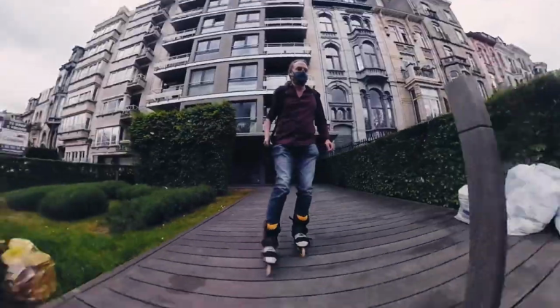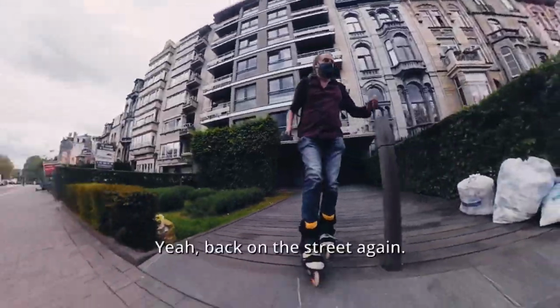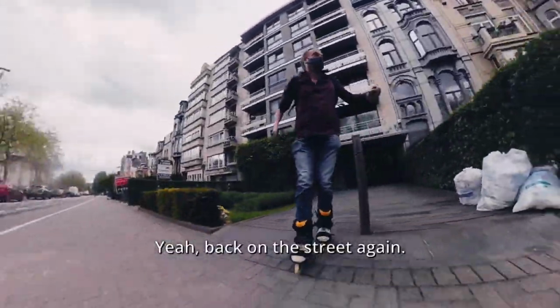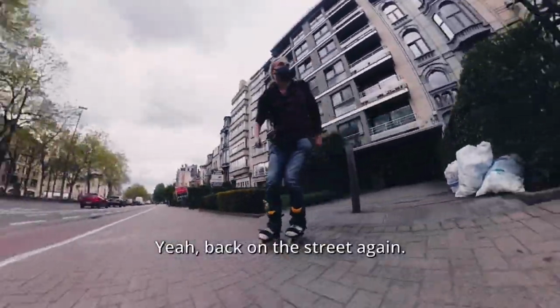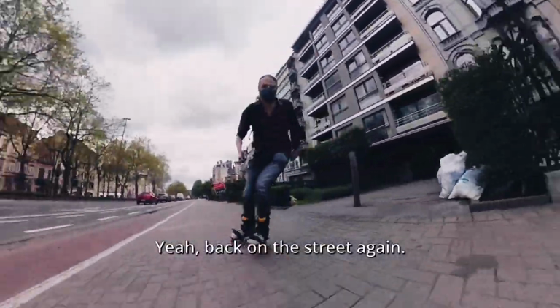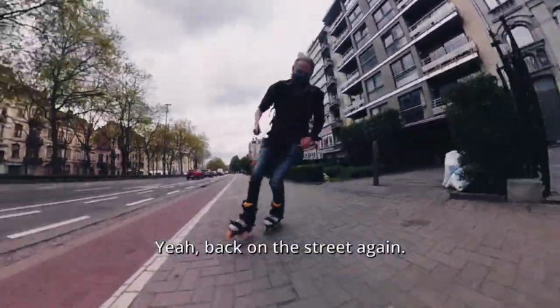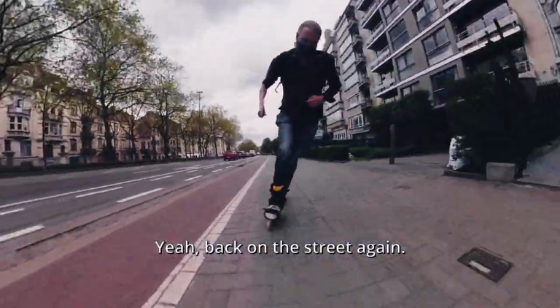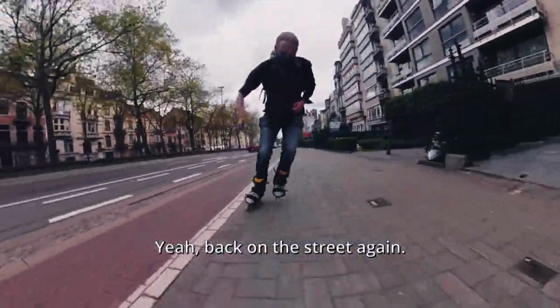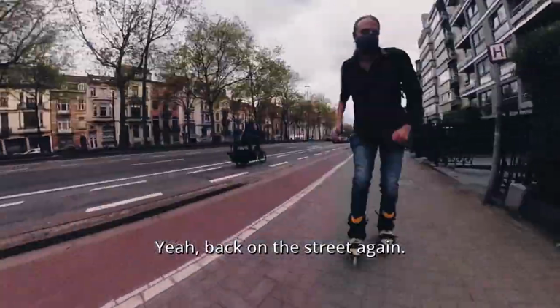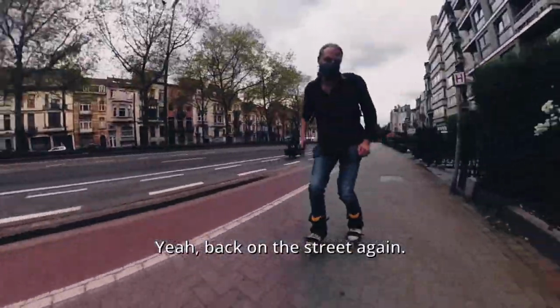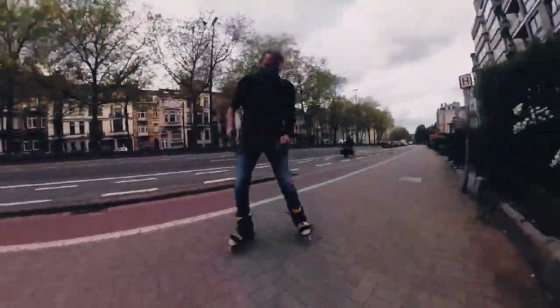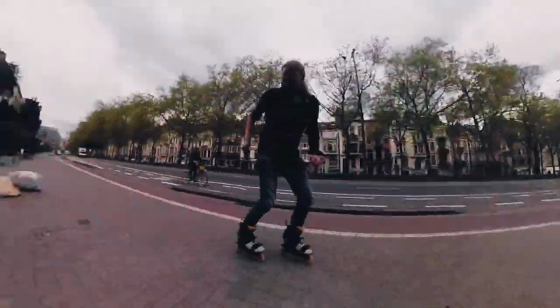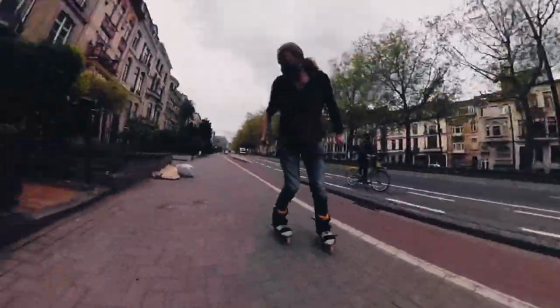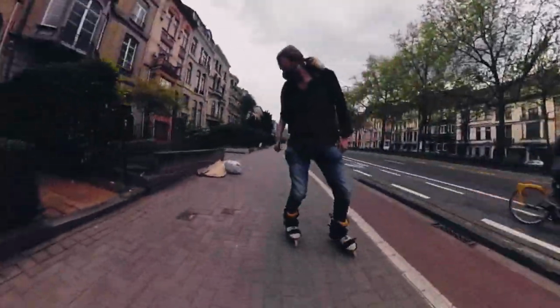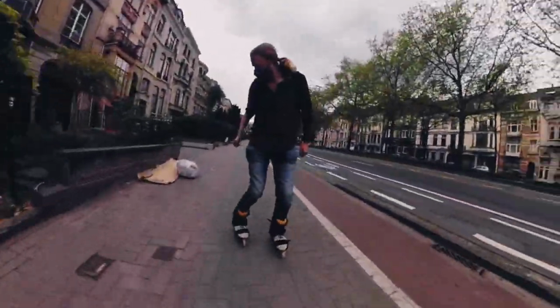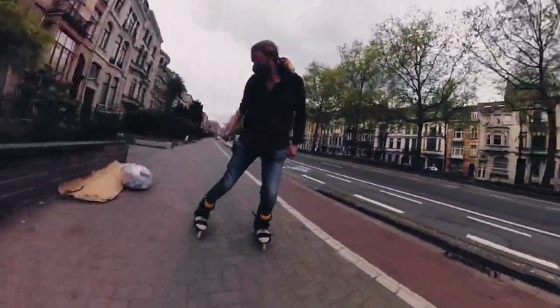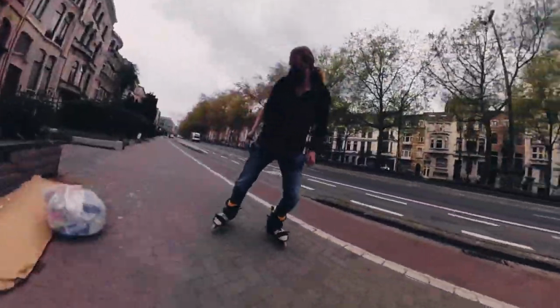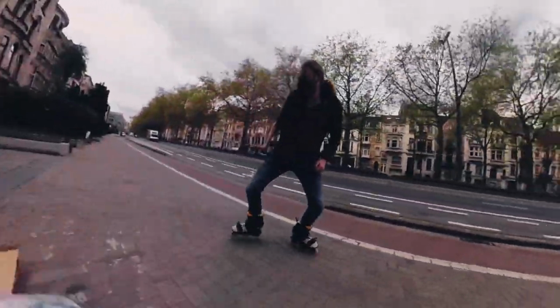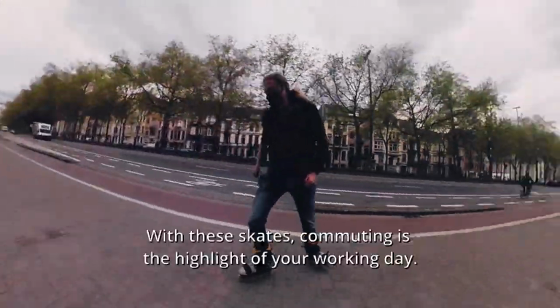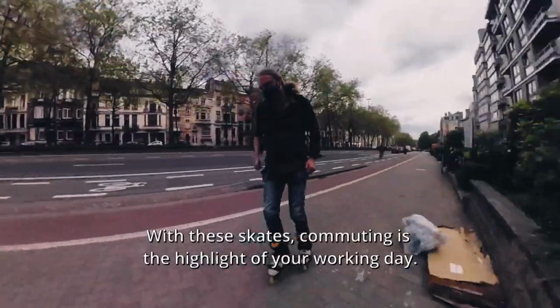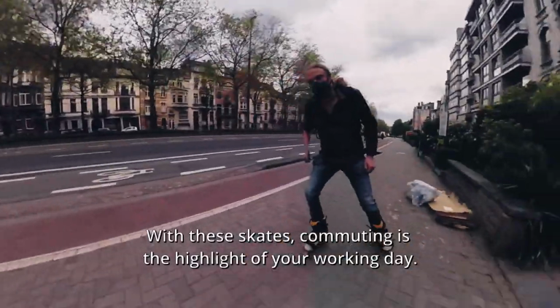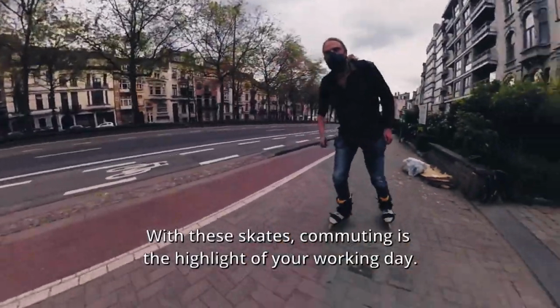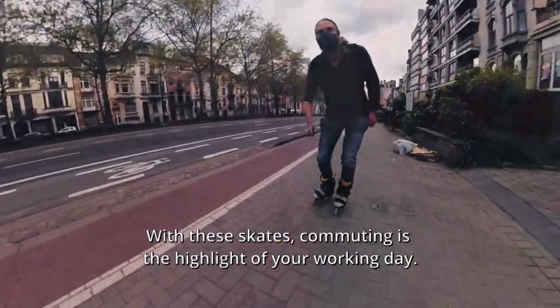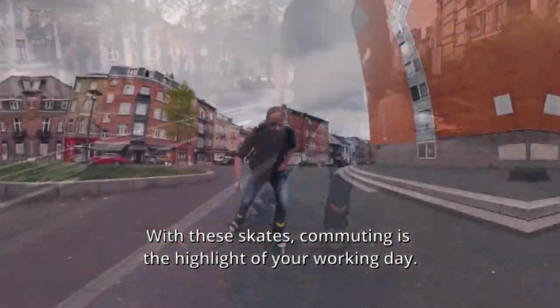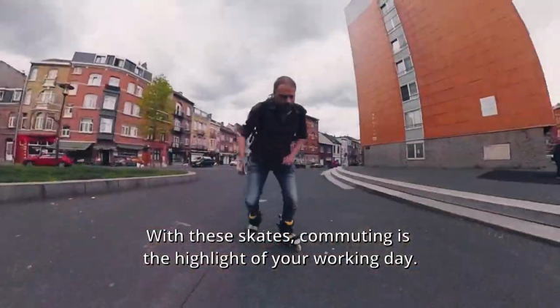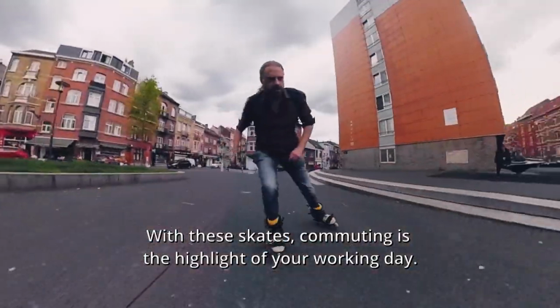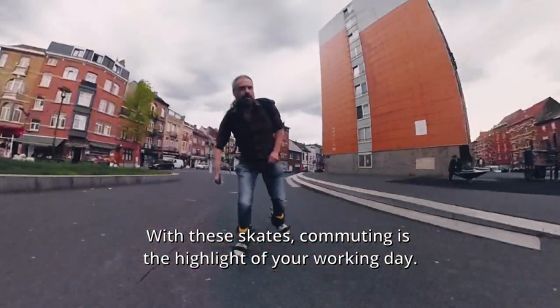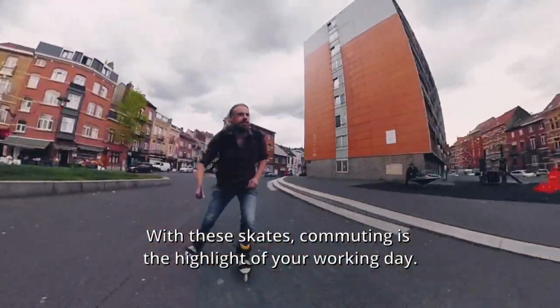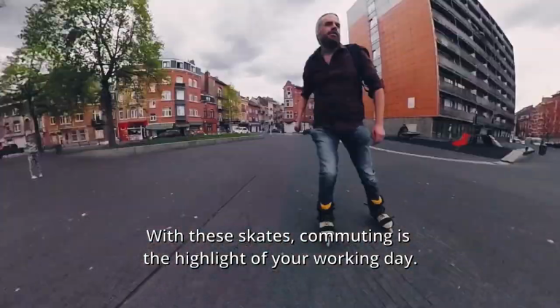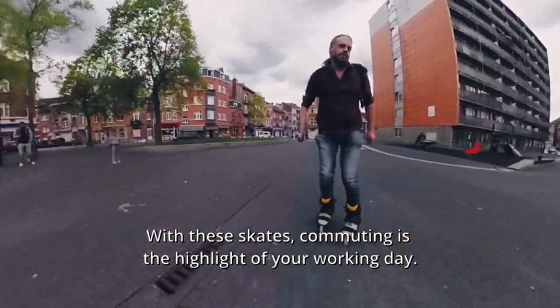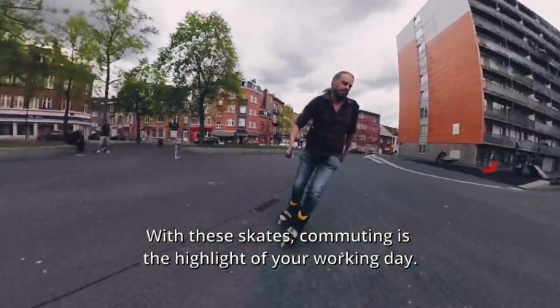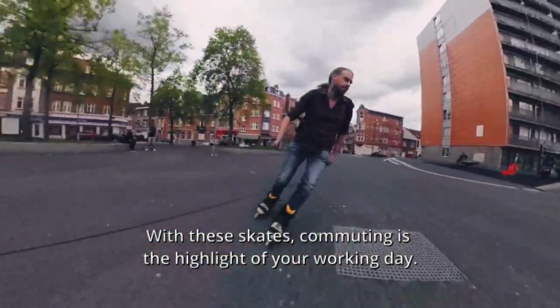Yeah, back on the street again. With these skates, commuting is the highlight of your working day.